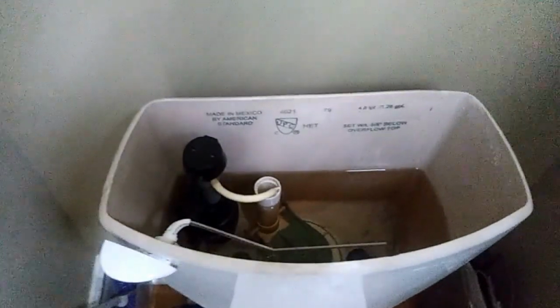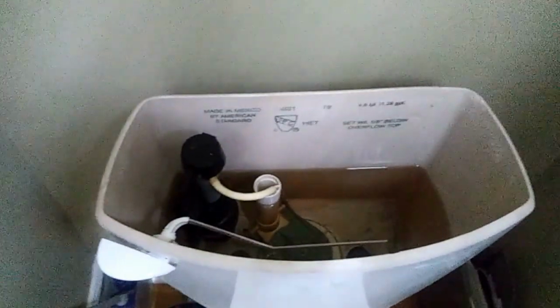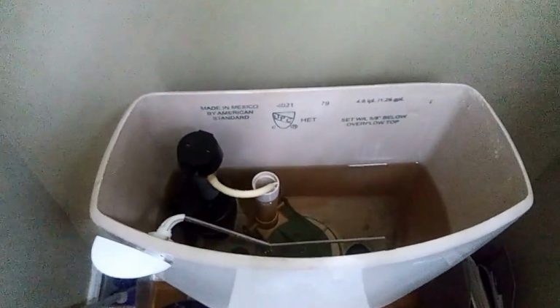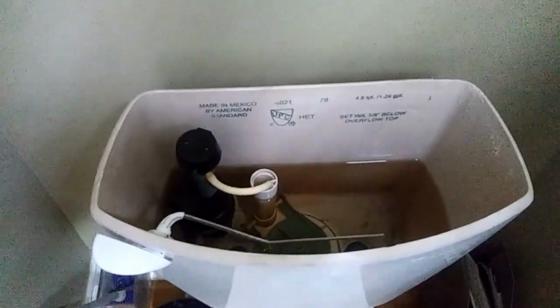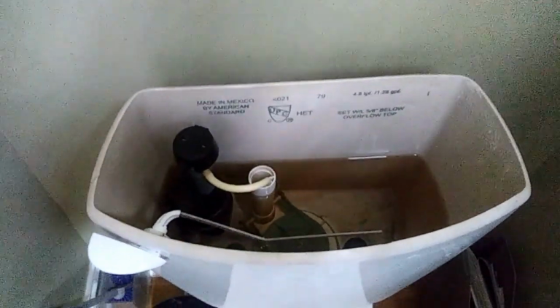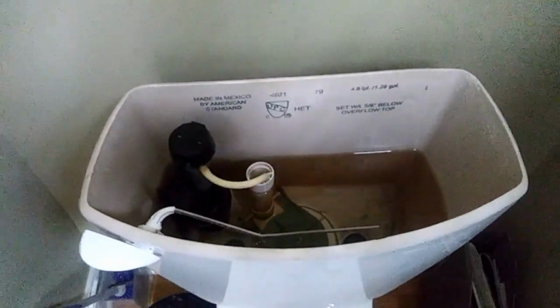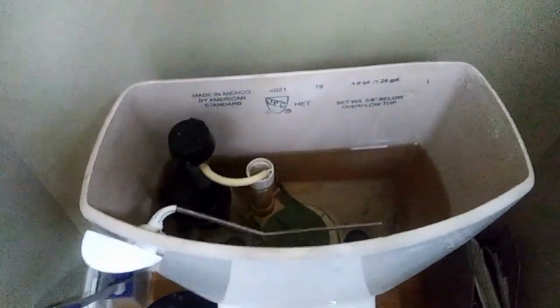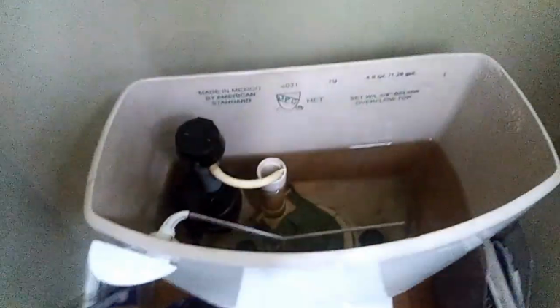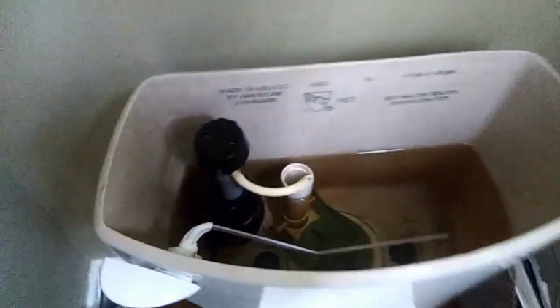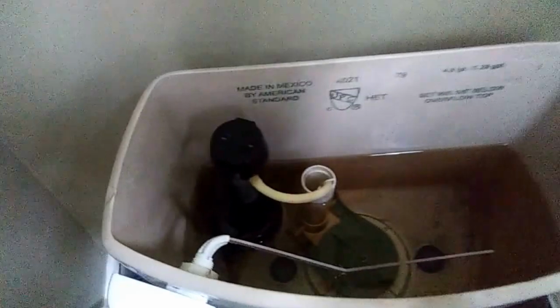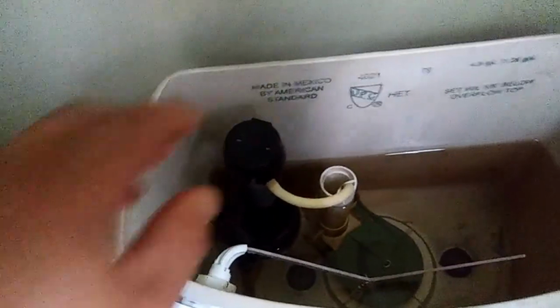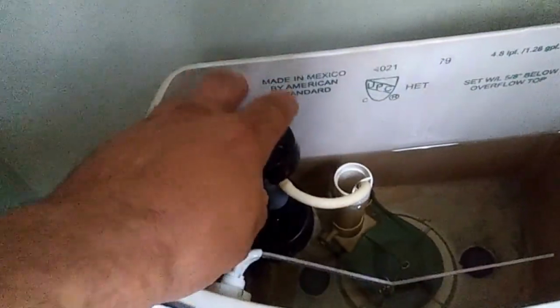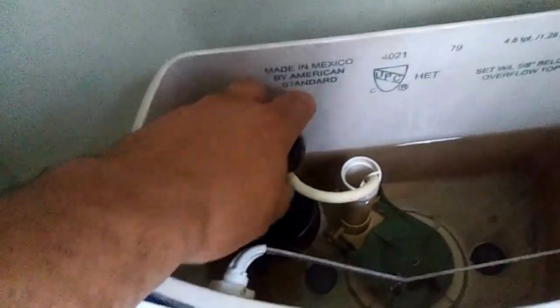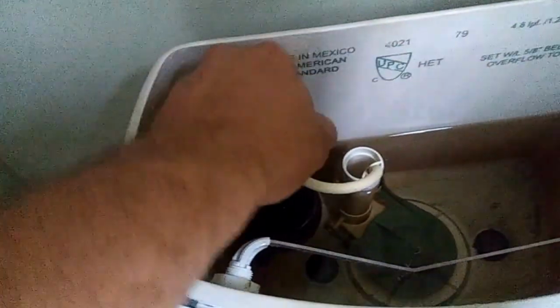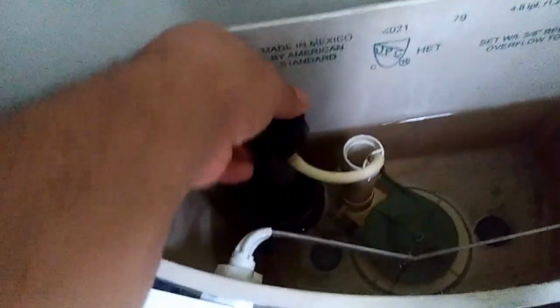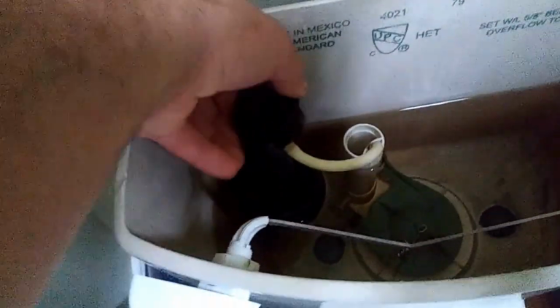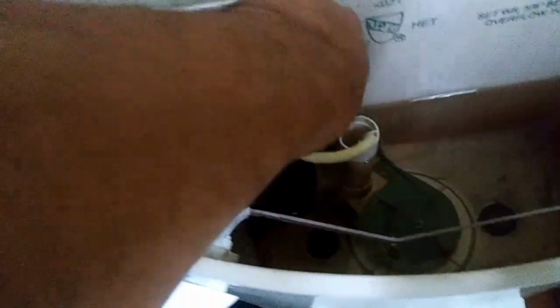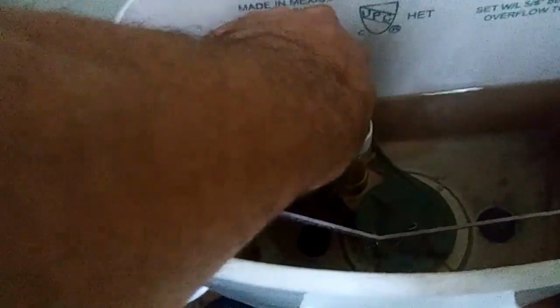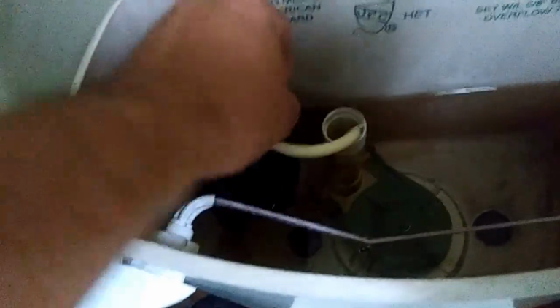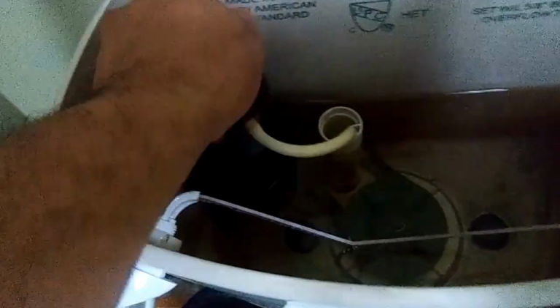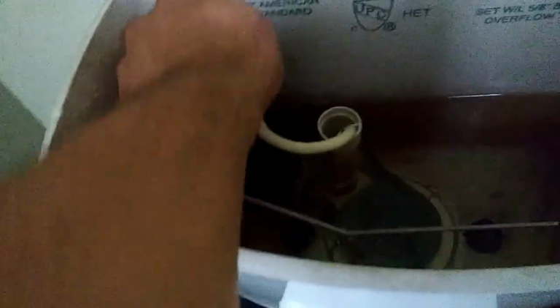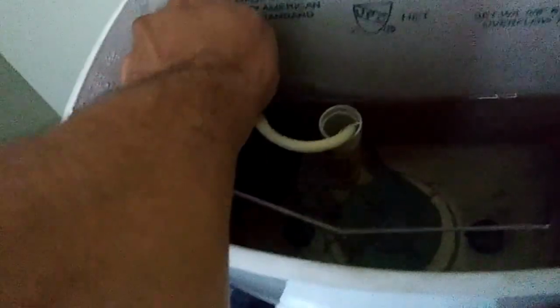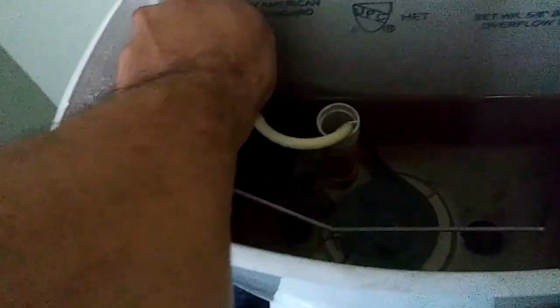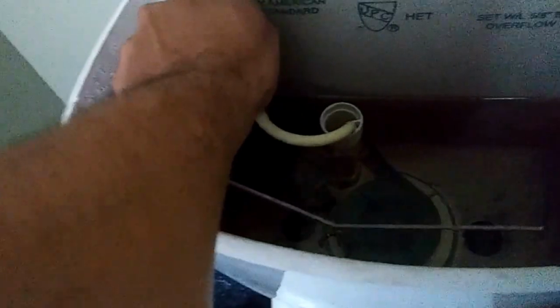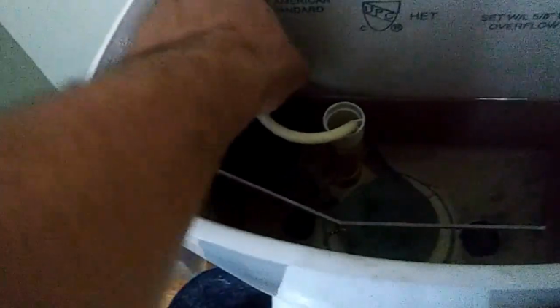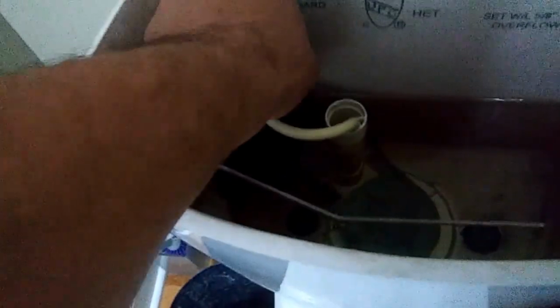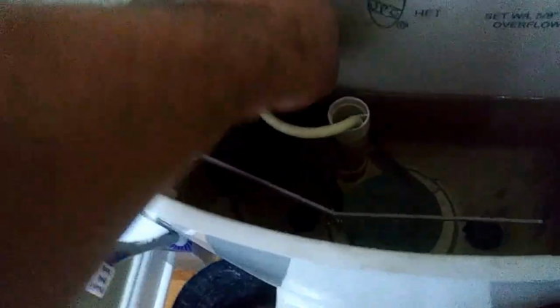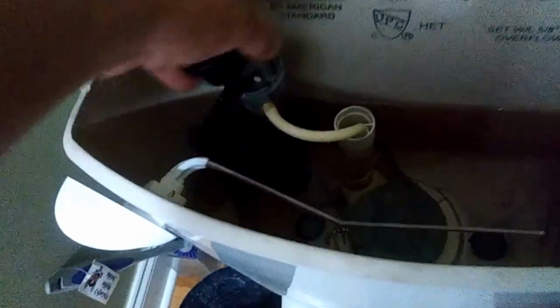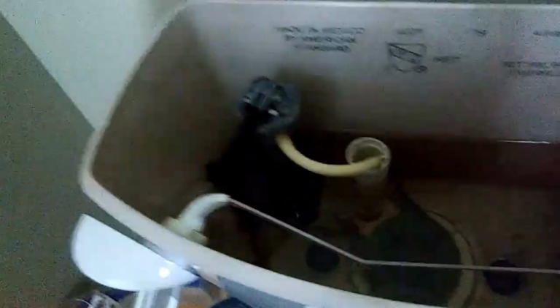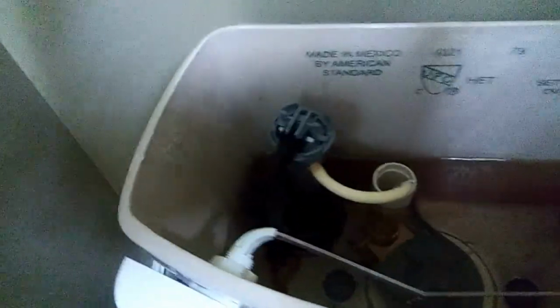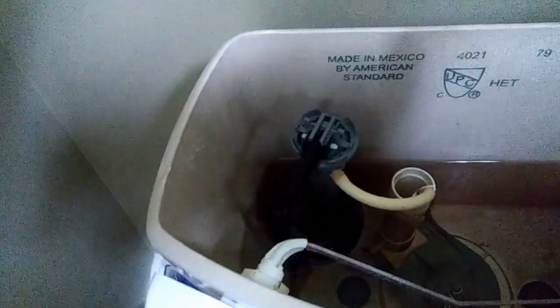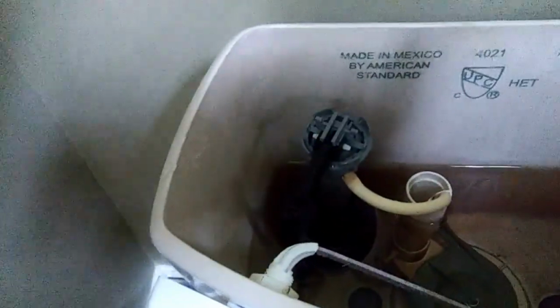My toilet is a little bit different than yours, but we're going to take this cap out, which is going to be tough to do with one hand. So we've got the cap out.